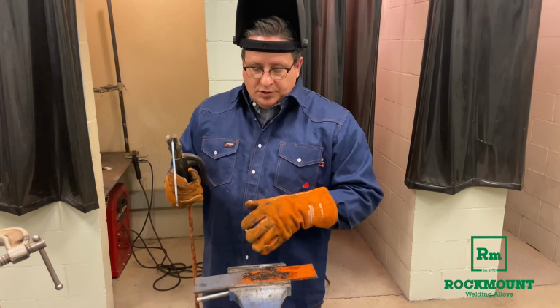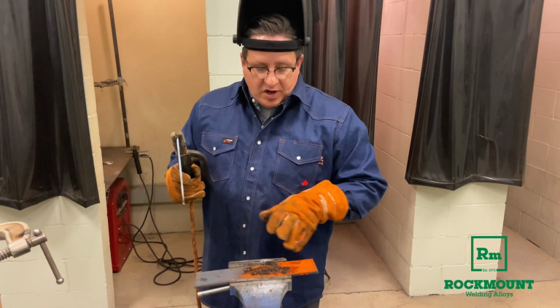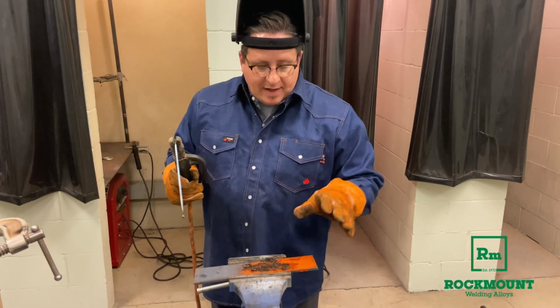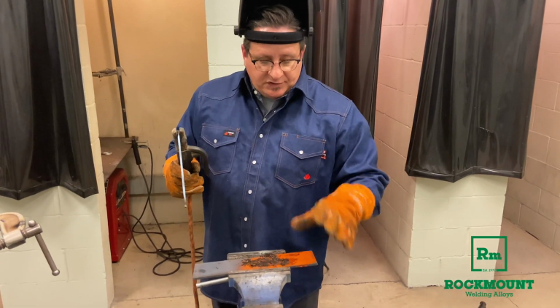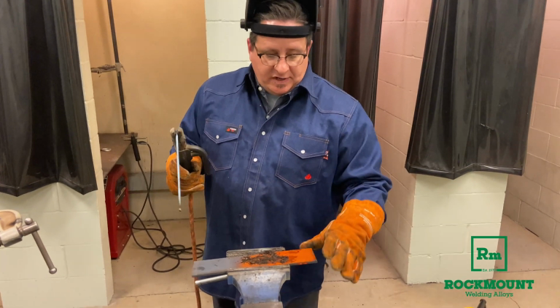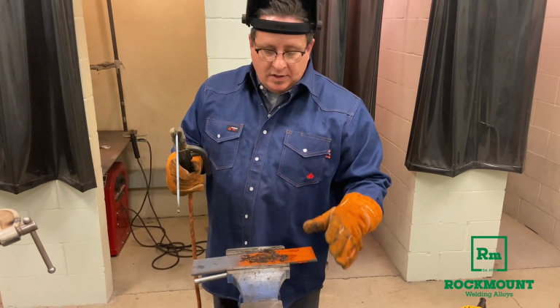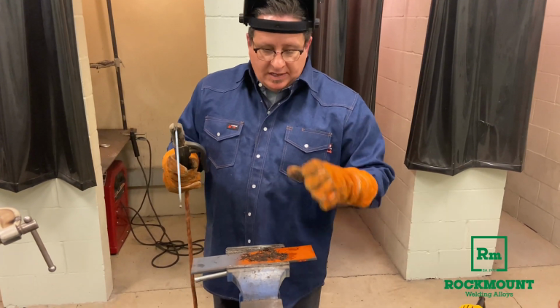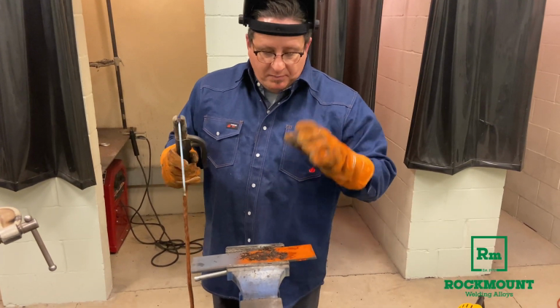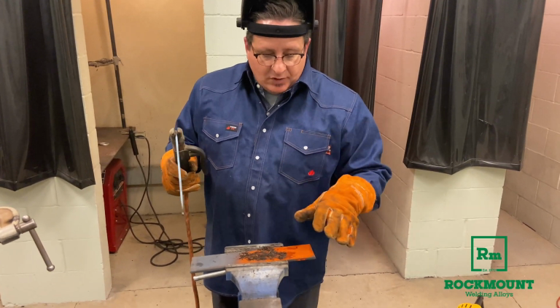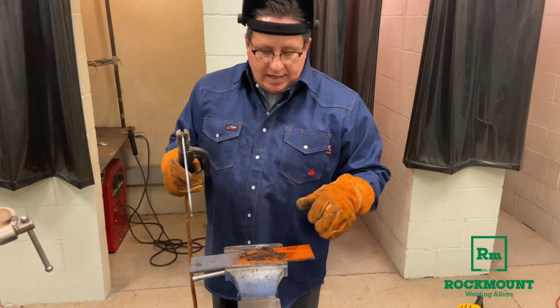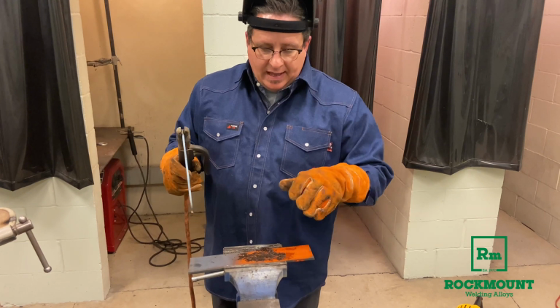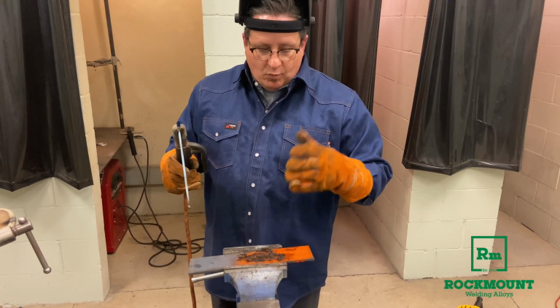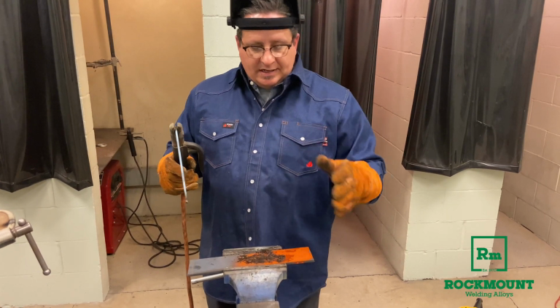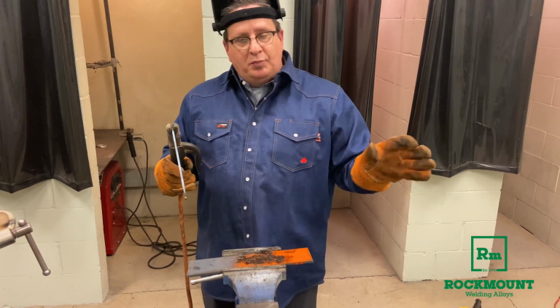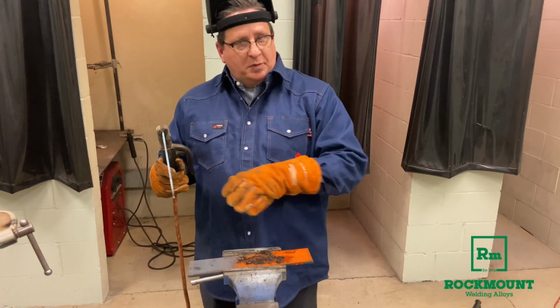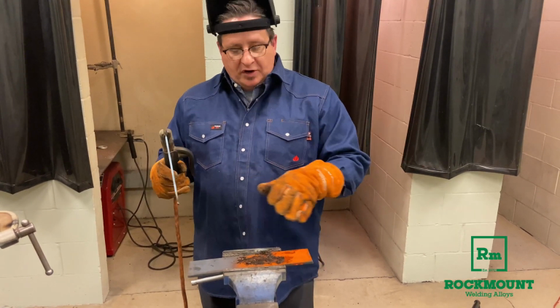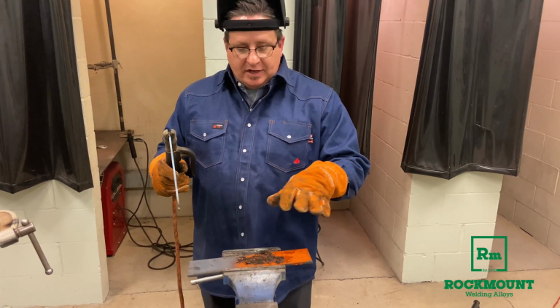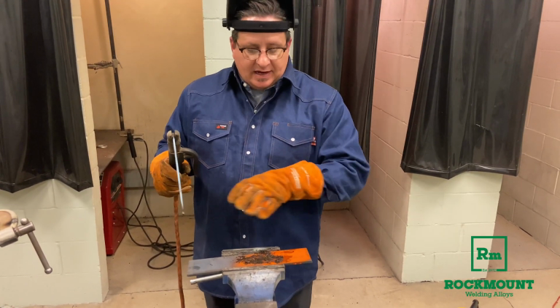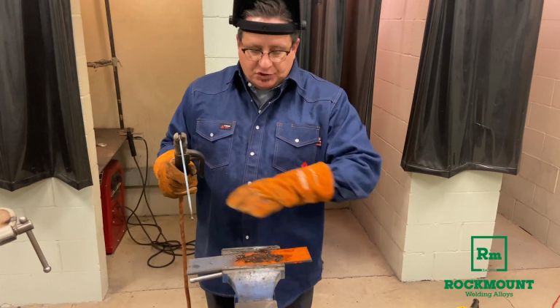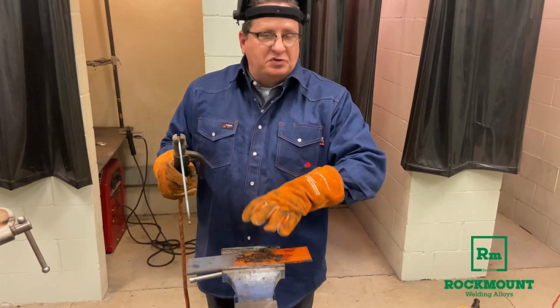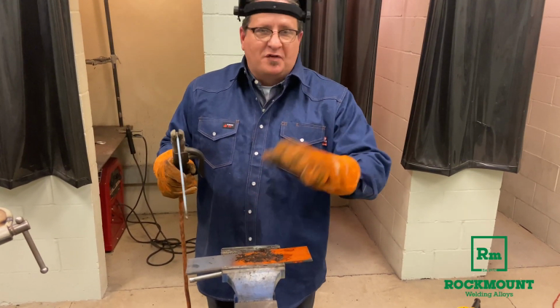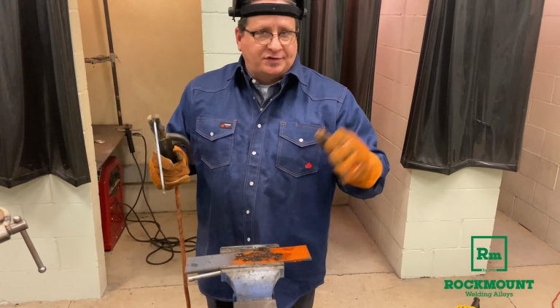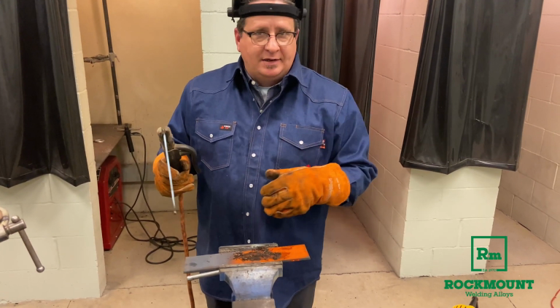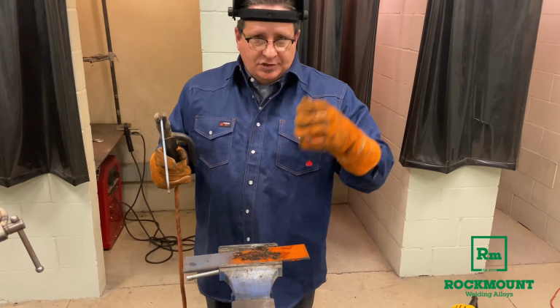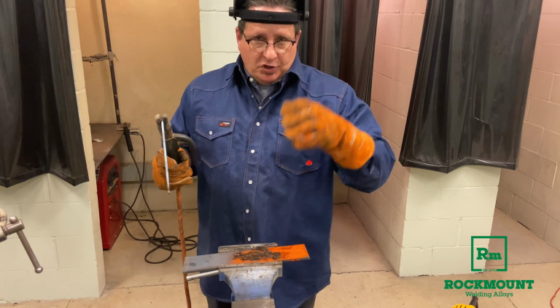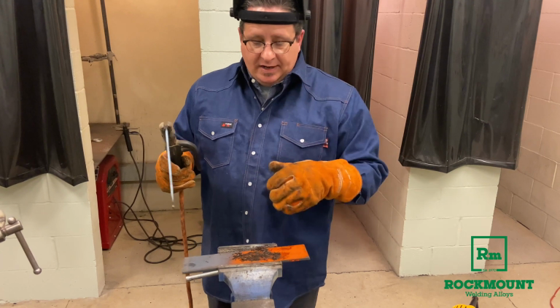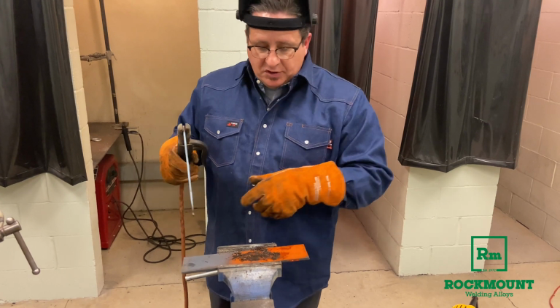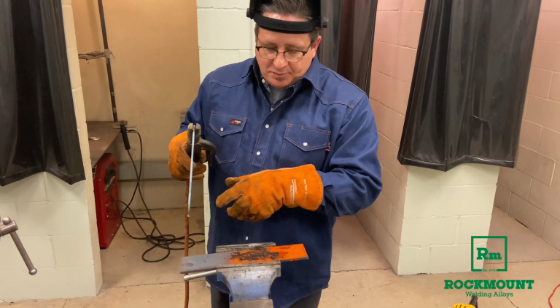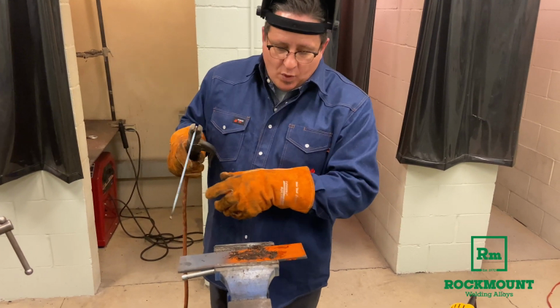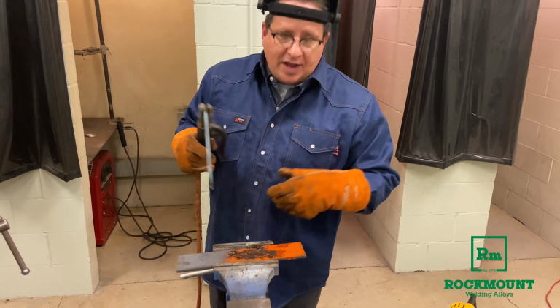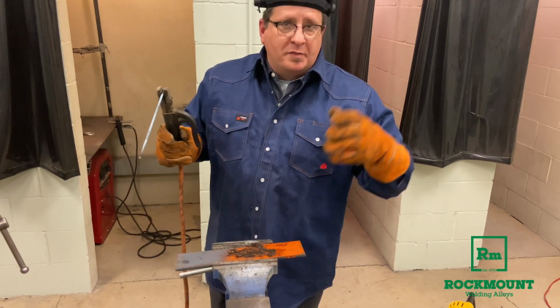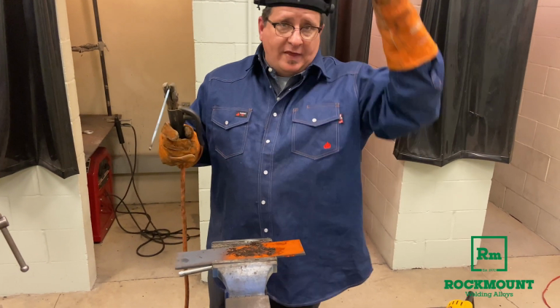Here I have a piece of steel. It's got paint on it, and what I did is I put a little bit of grease on it, and then I just took some dirt from outside, put it on it, and I'm going to make a weld right through the middle of that.